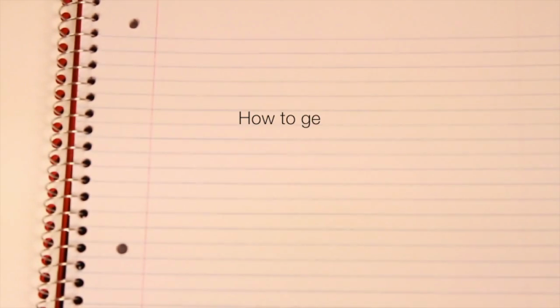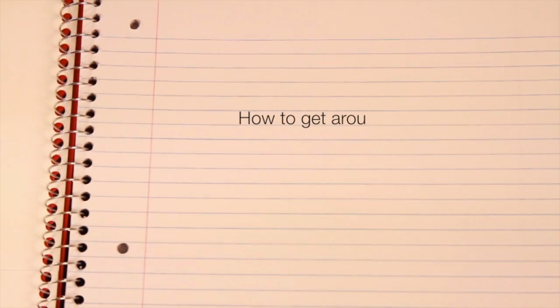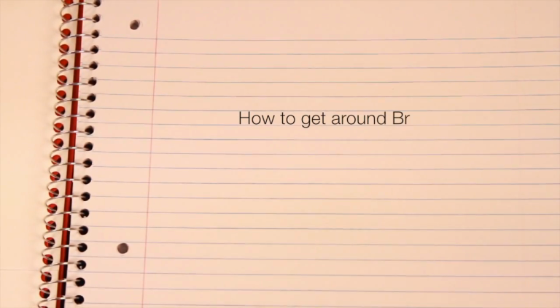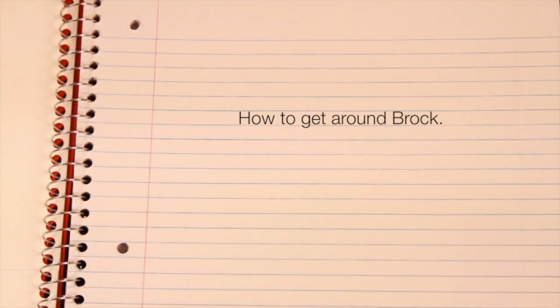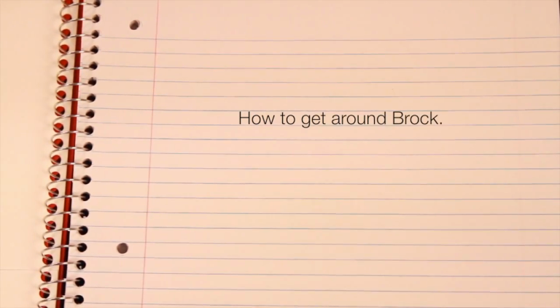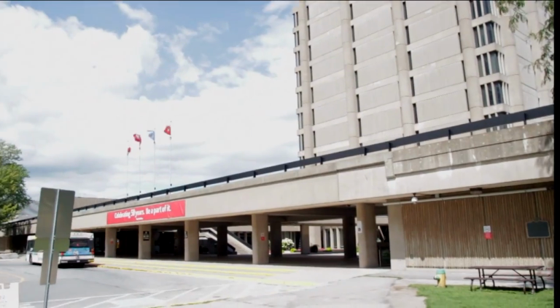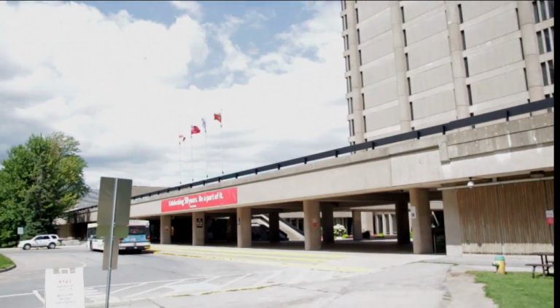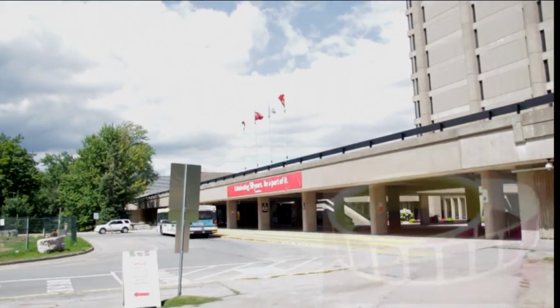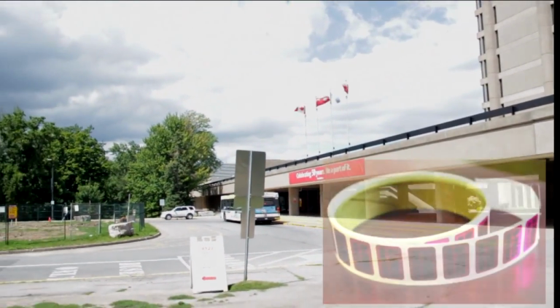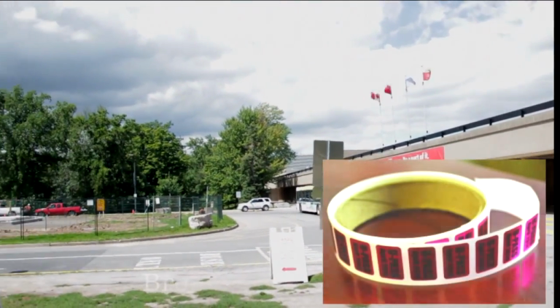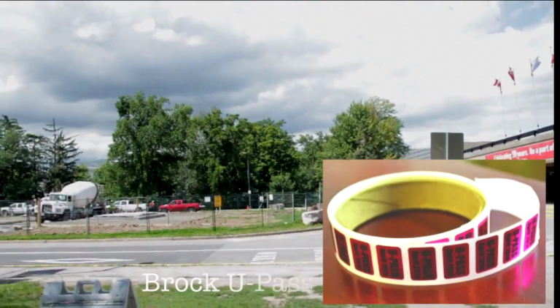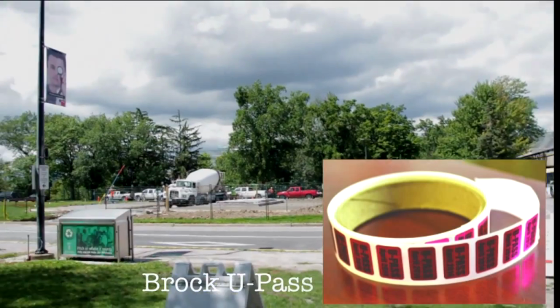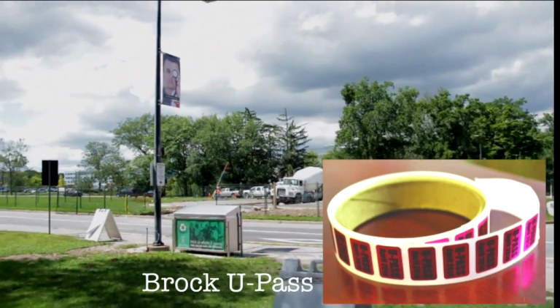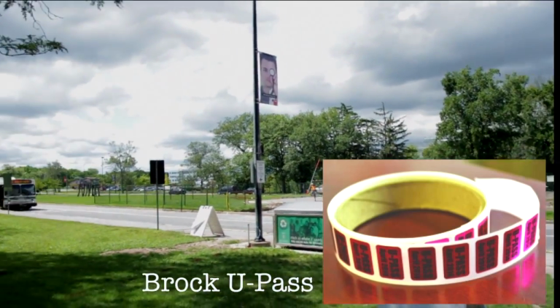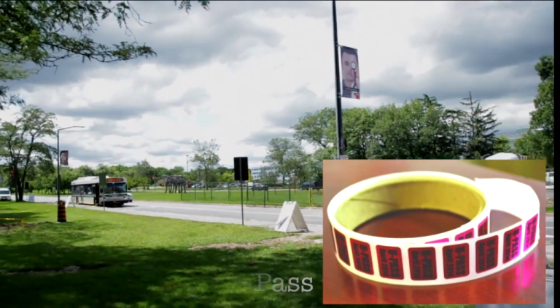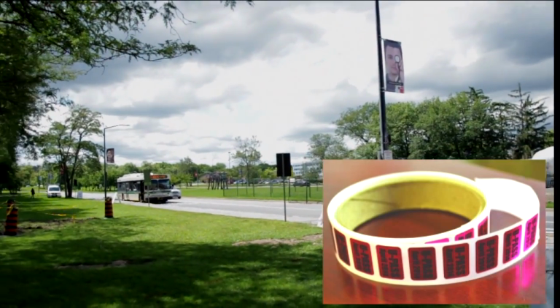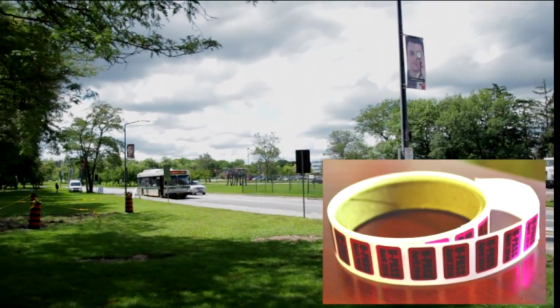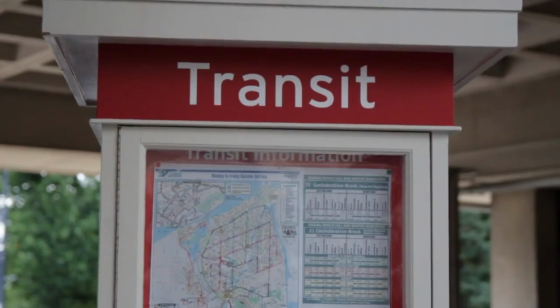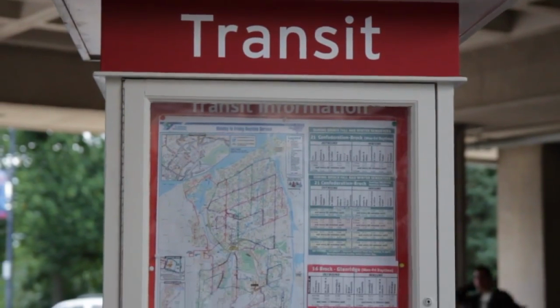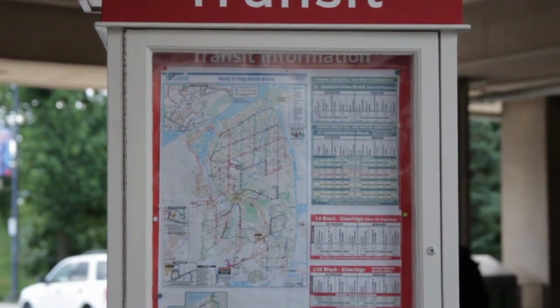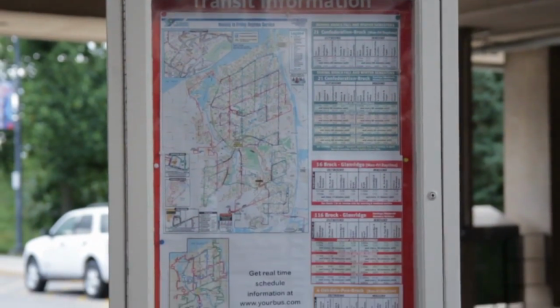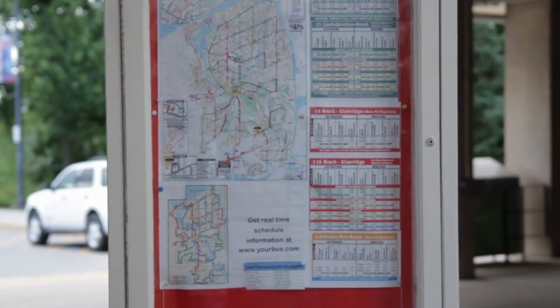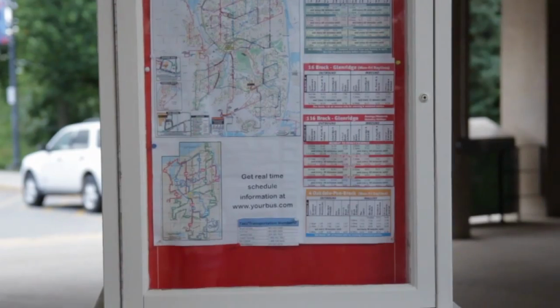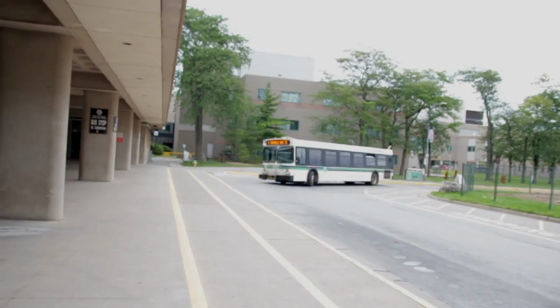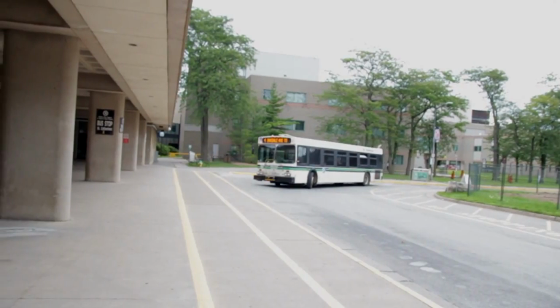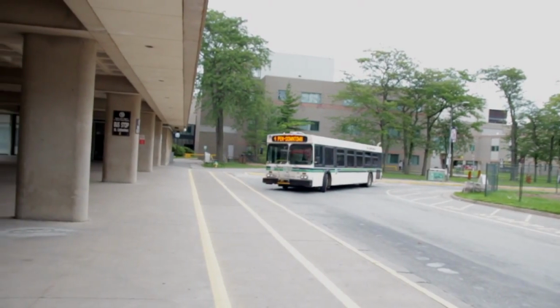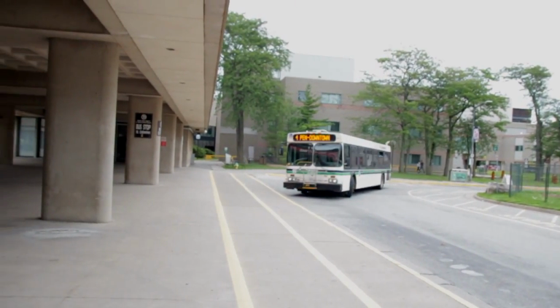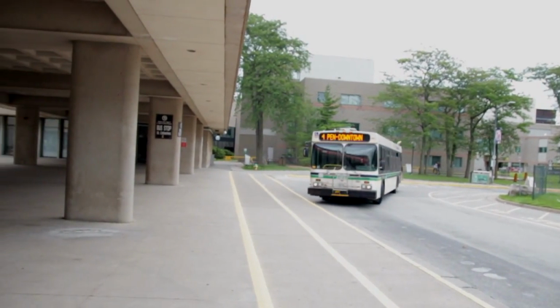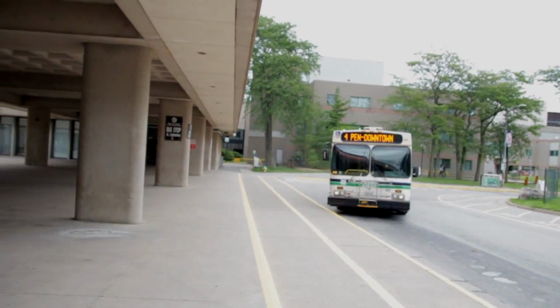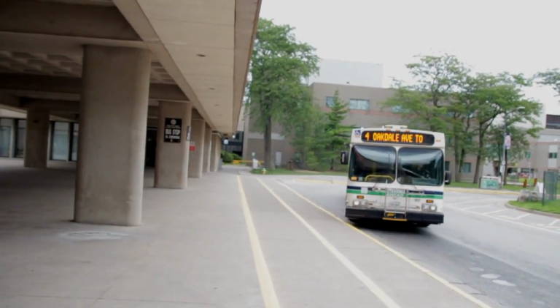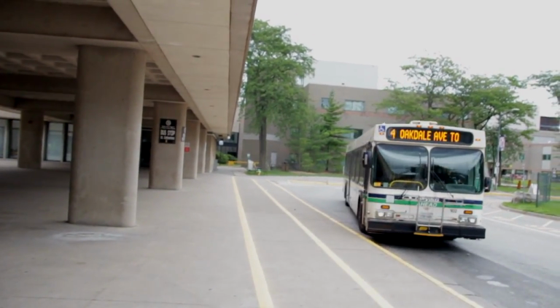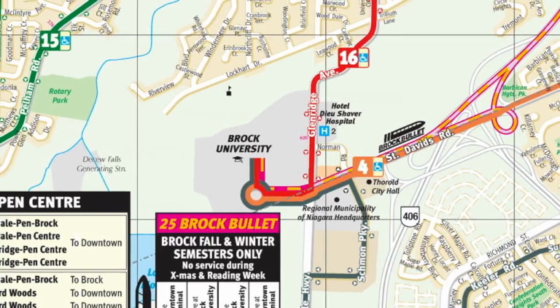How to get around Brock. Included in every student's tuition is a U-pass, which allows student access to transit services with a variety of routes to get around the Niagara region. You can check the St. Catharines Transit website for more details.